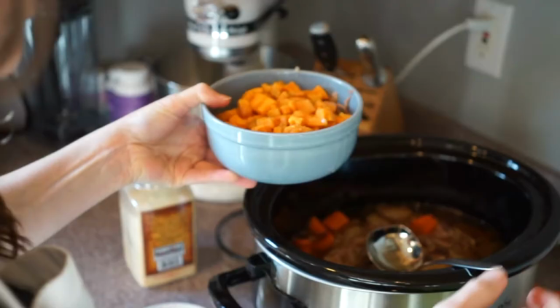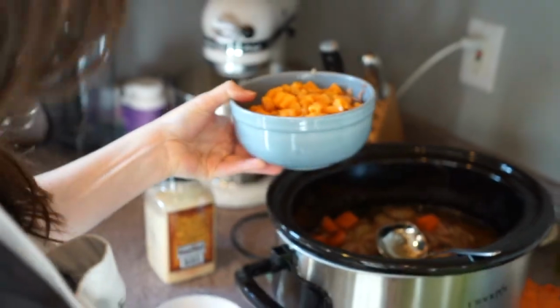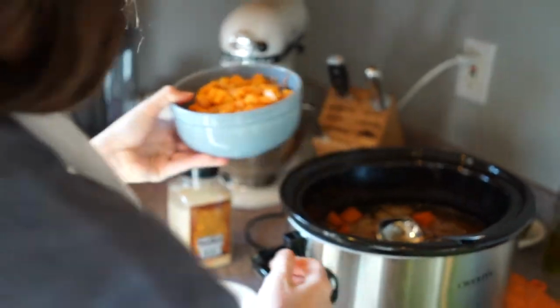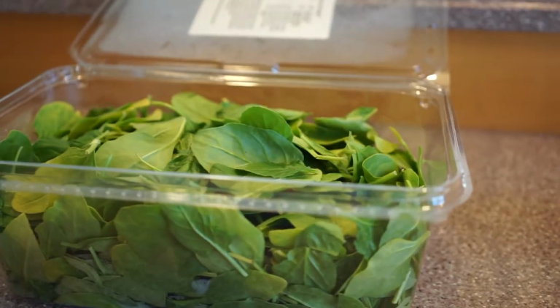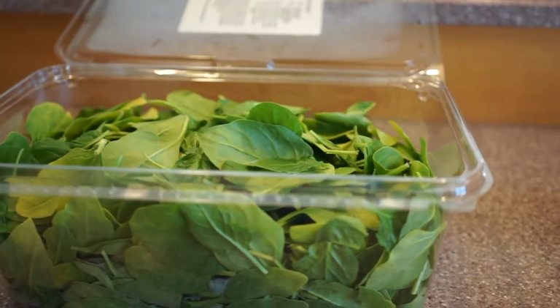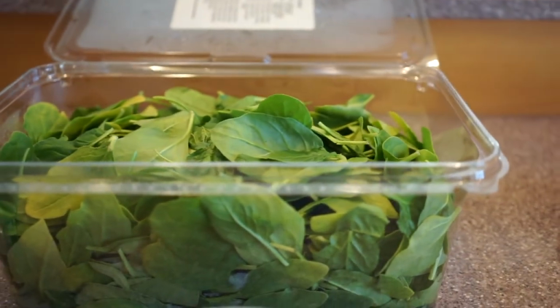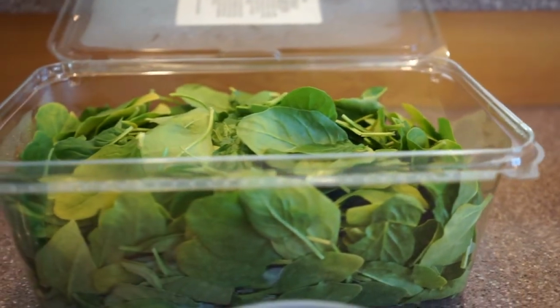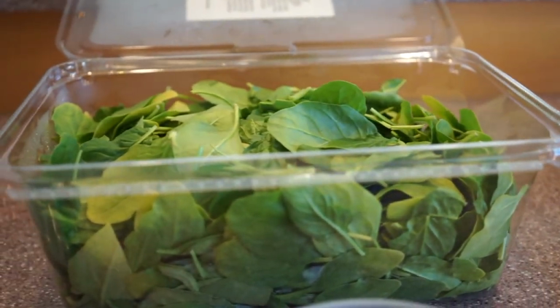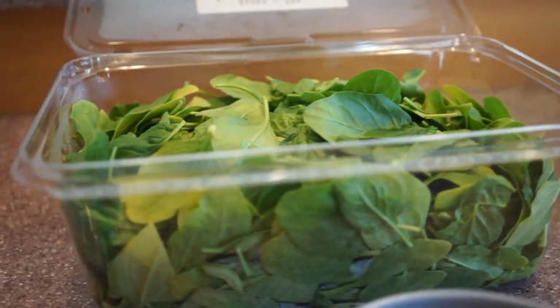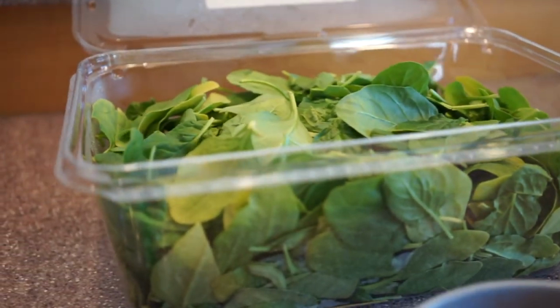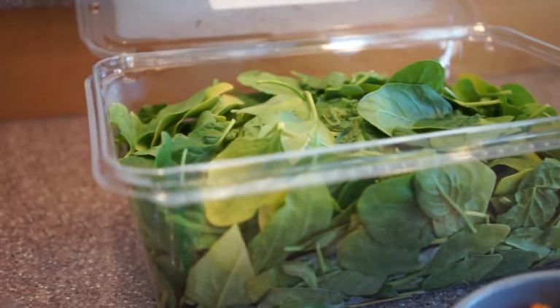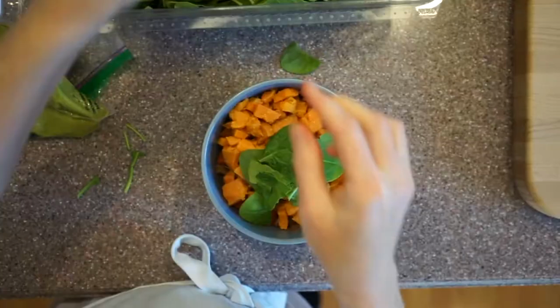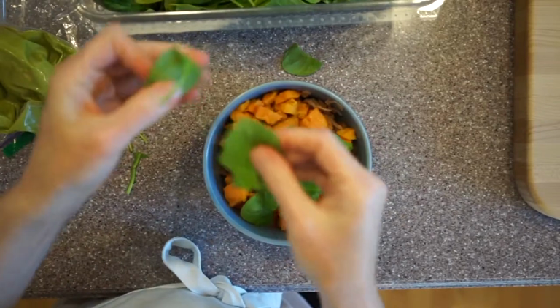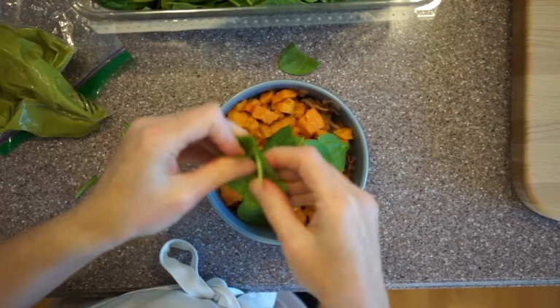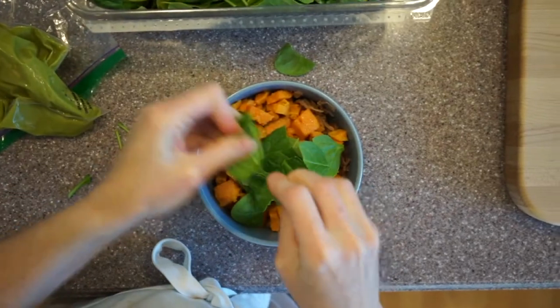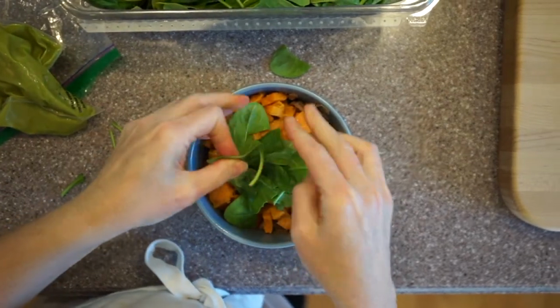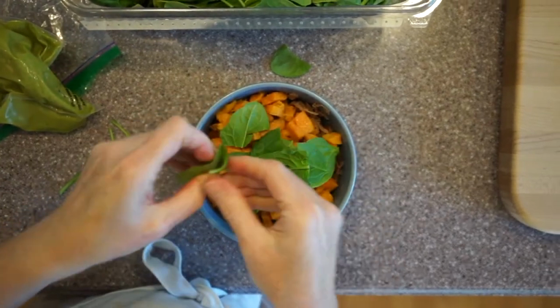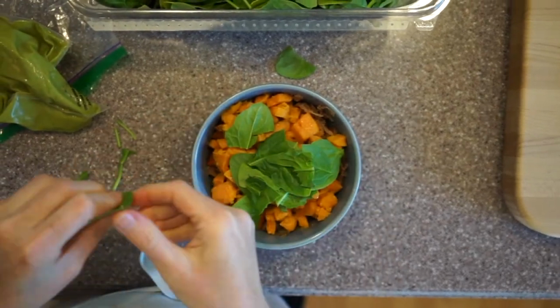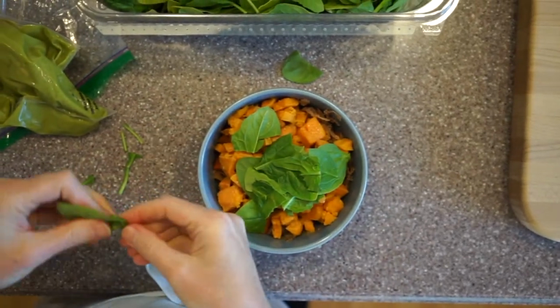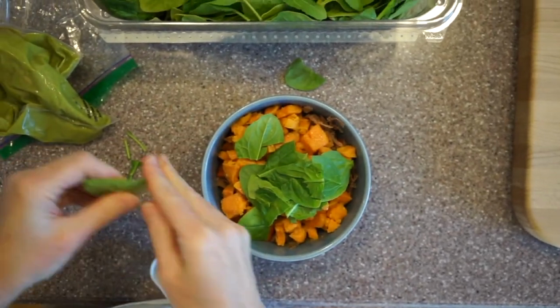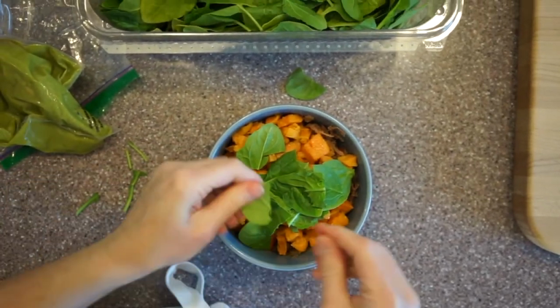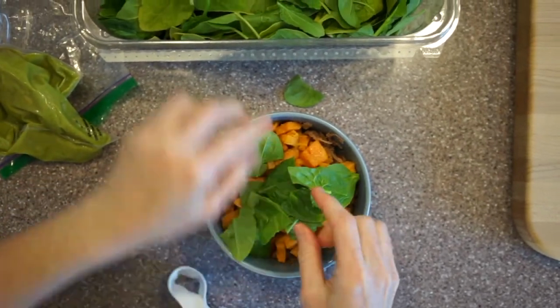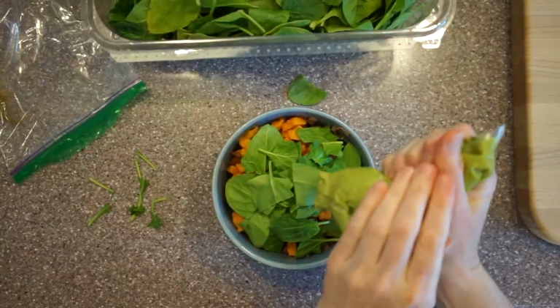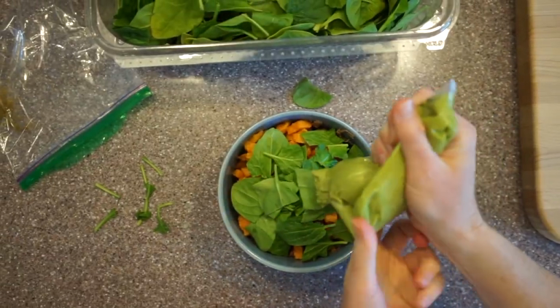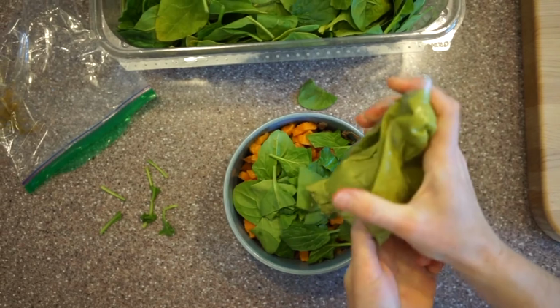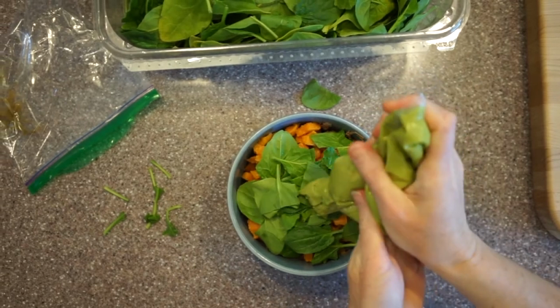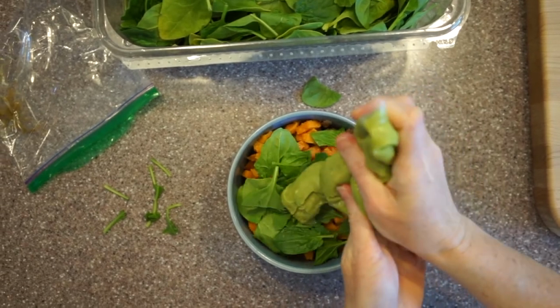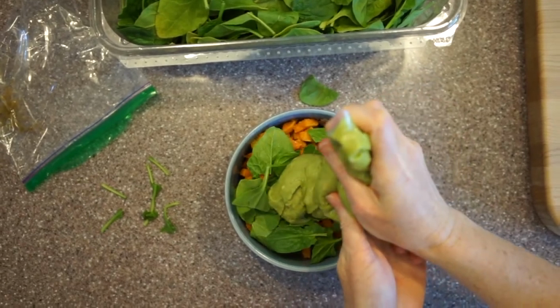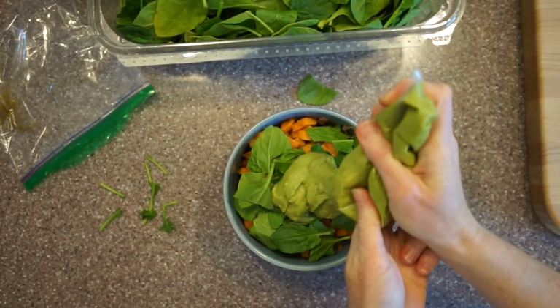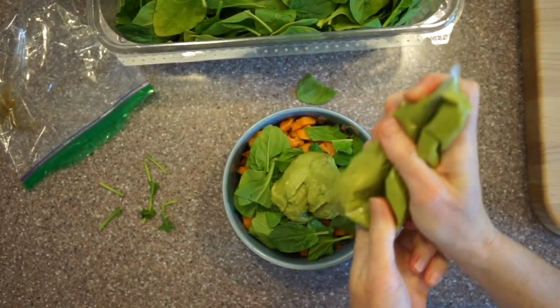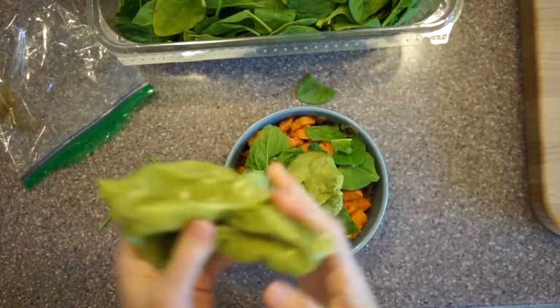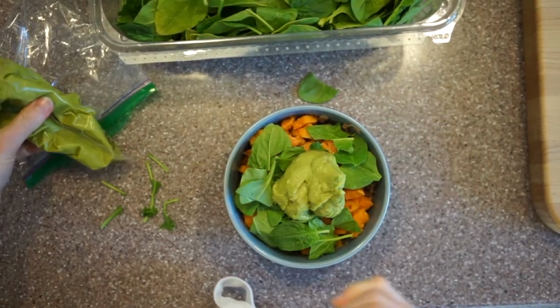Now it's almost done I think. Now she's going to put spinach on it — spinach. Not many people like spinach but it's actually good. Guac.